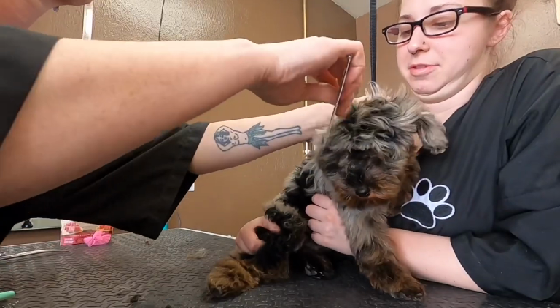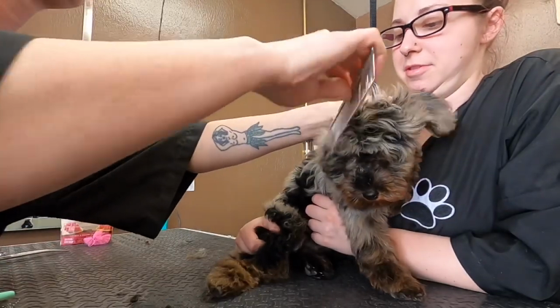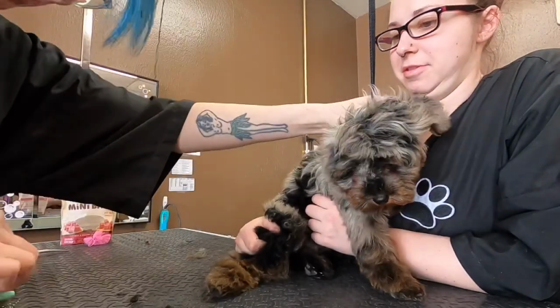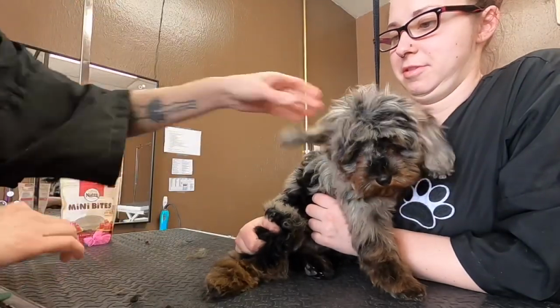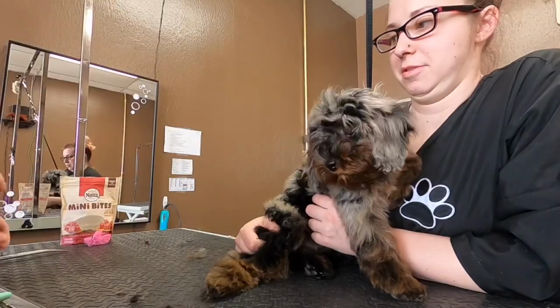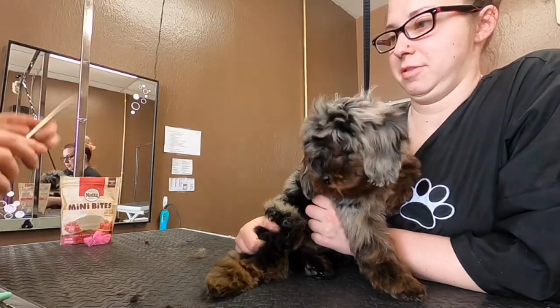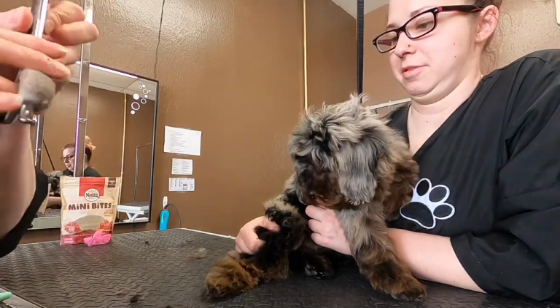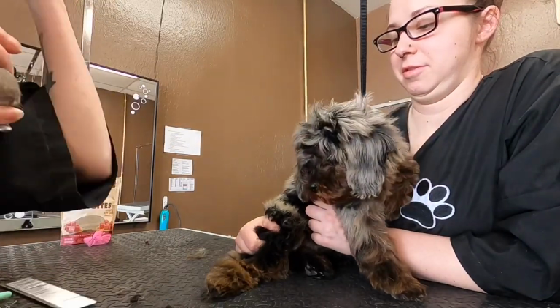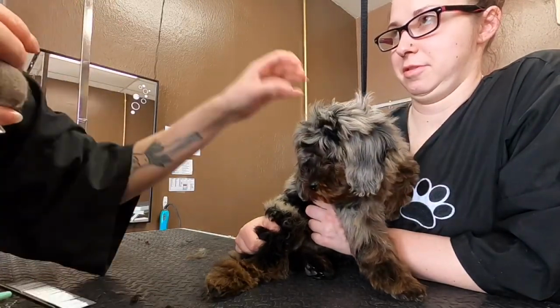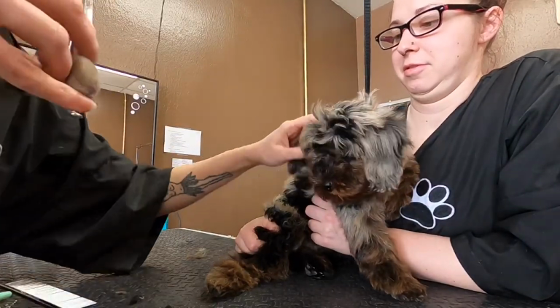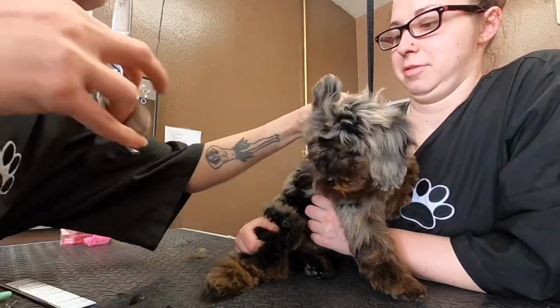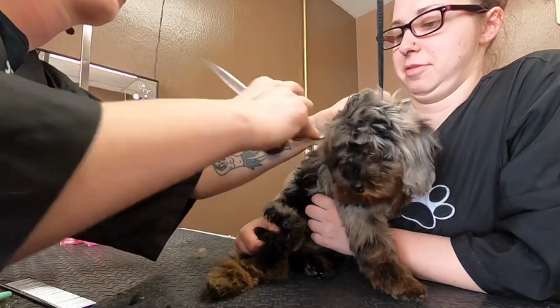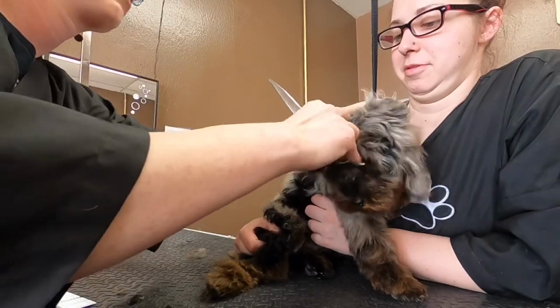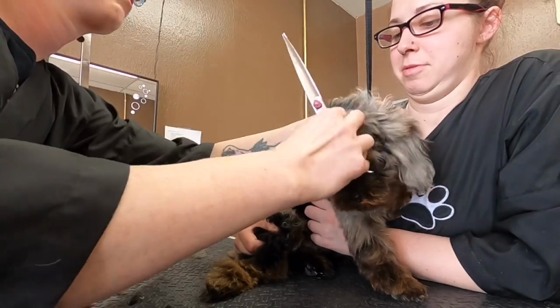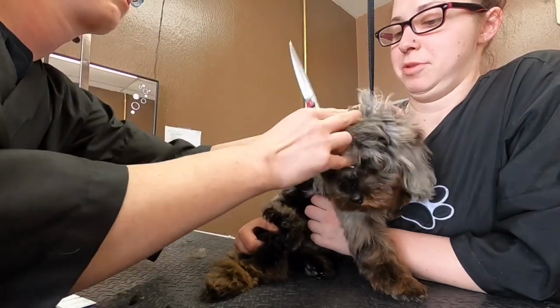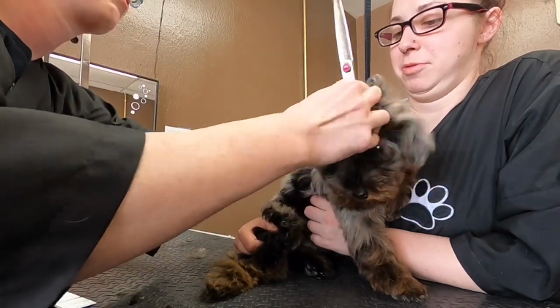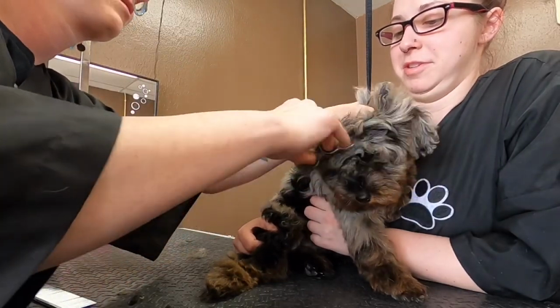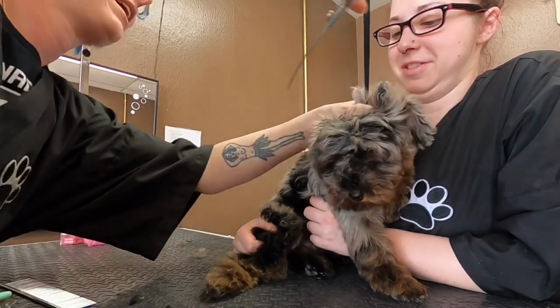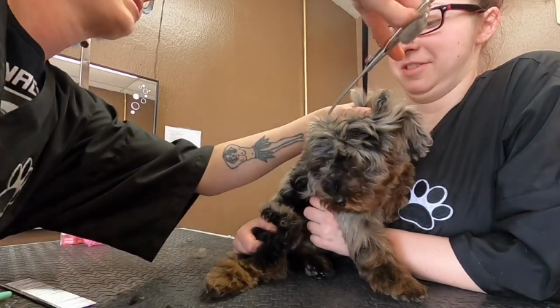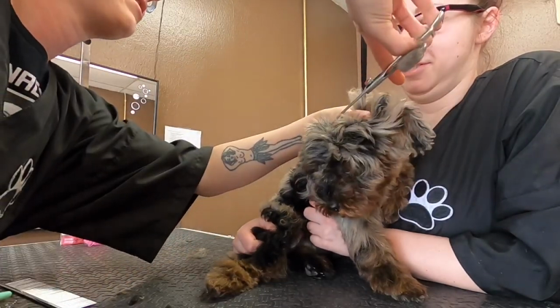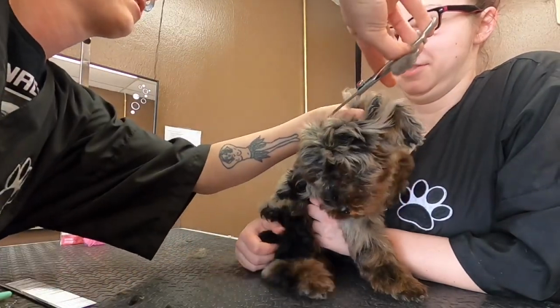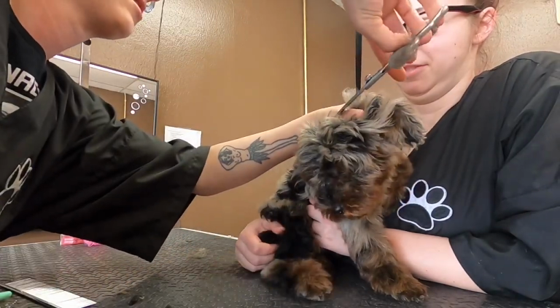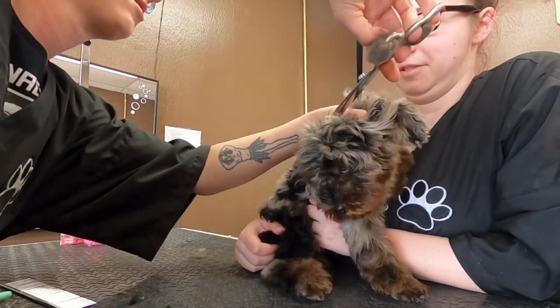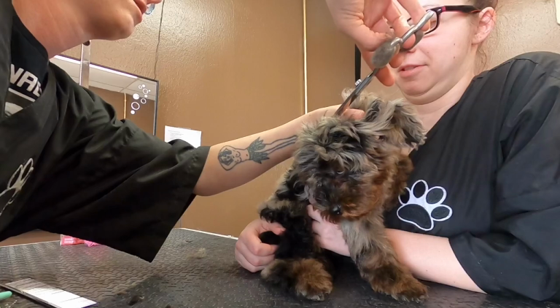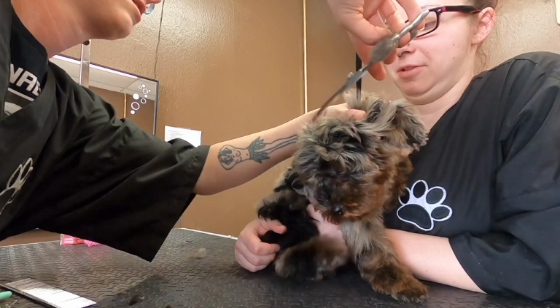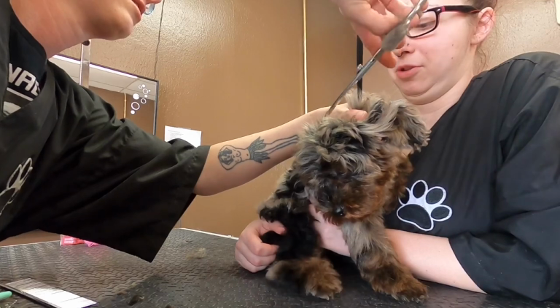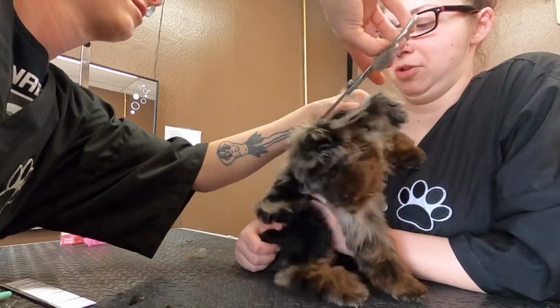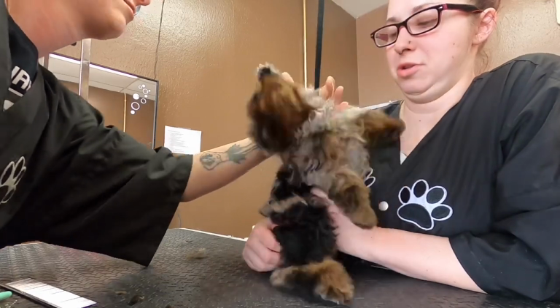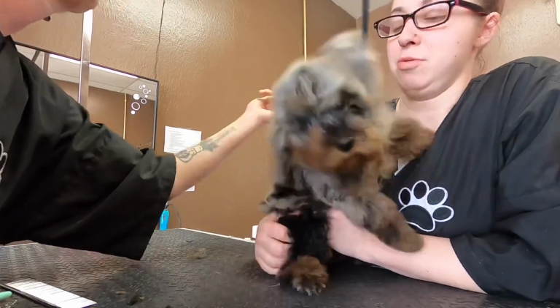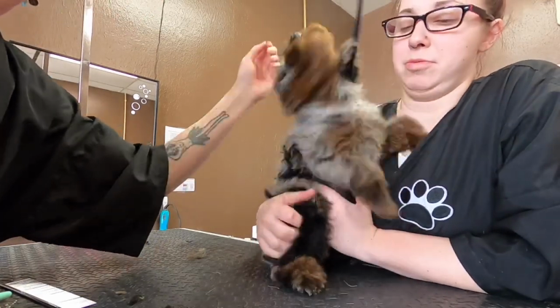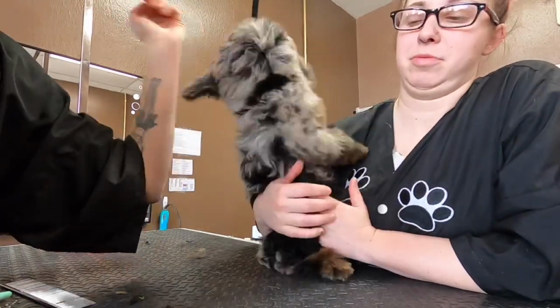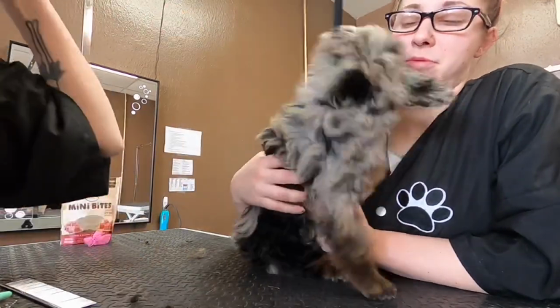Puppy grooming takes a lot of patience. You're training them to get used to the process, and you also have to have very good reflexes — just do a few little snips and be ready to pull back when they move suddenly so you don't hurt them.